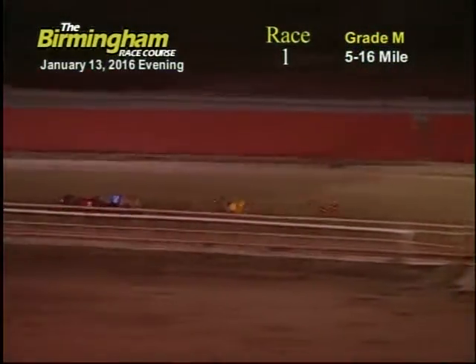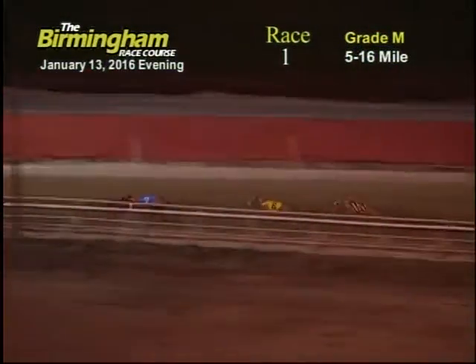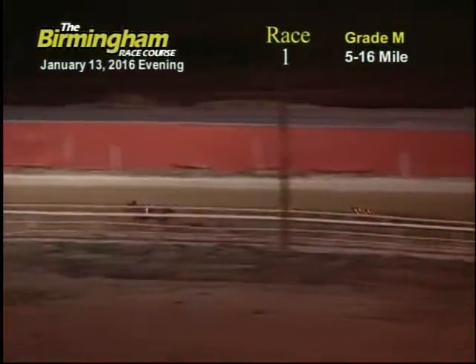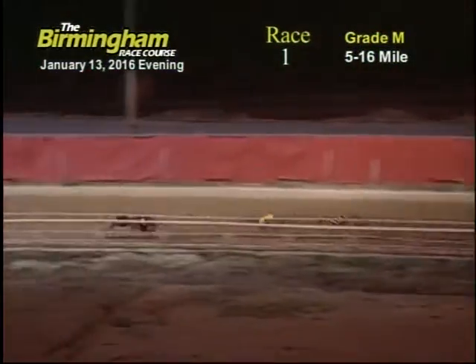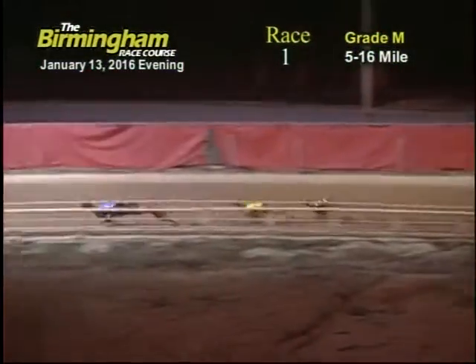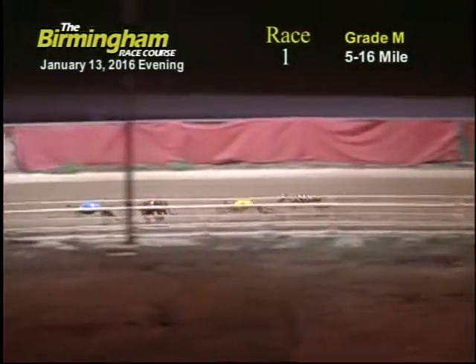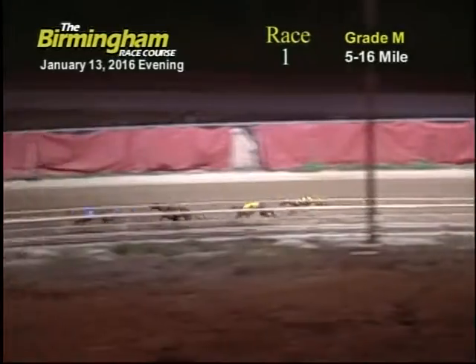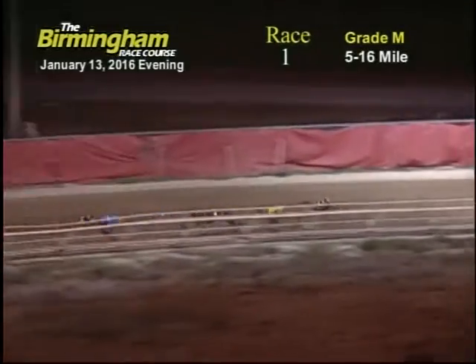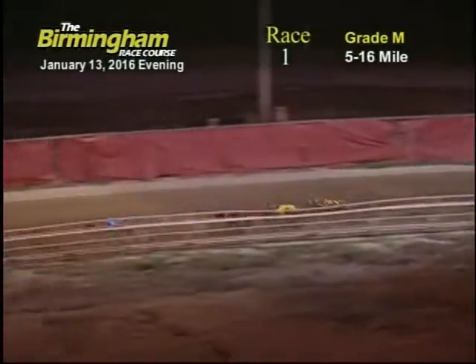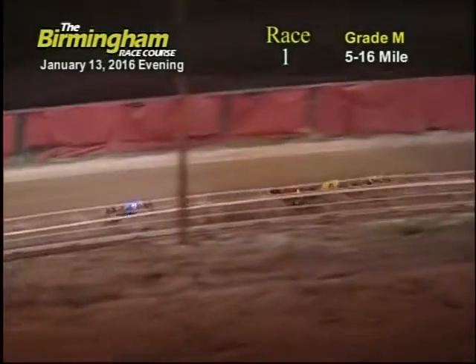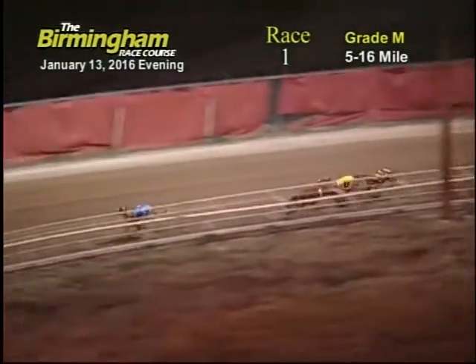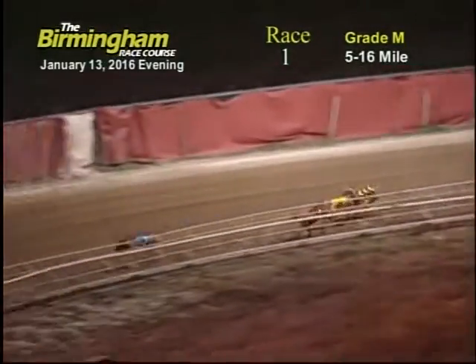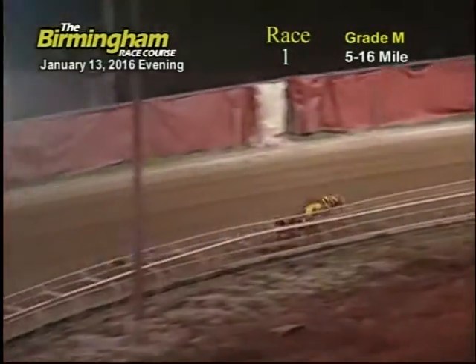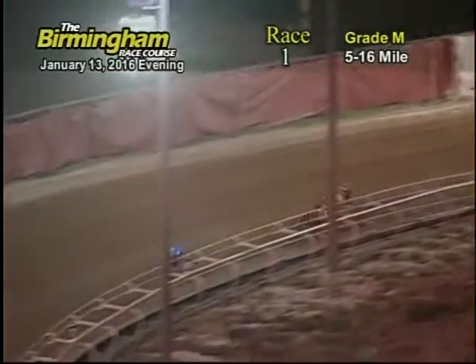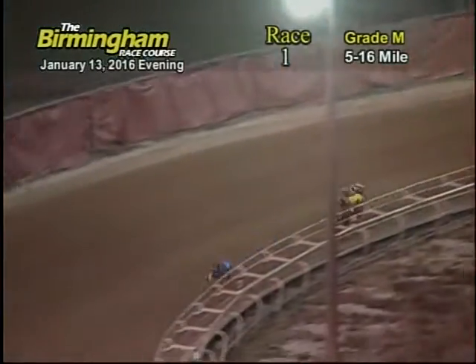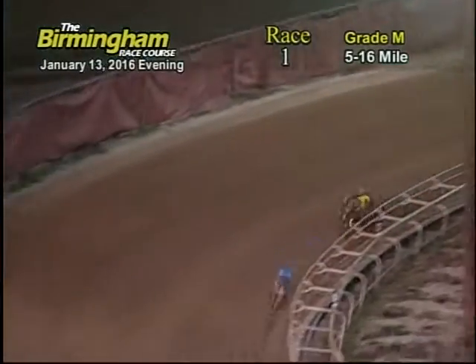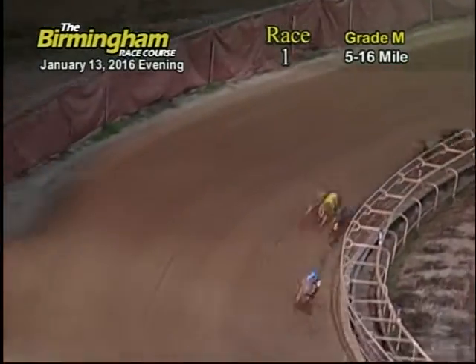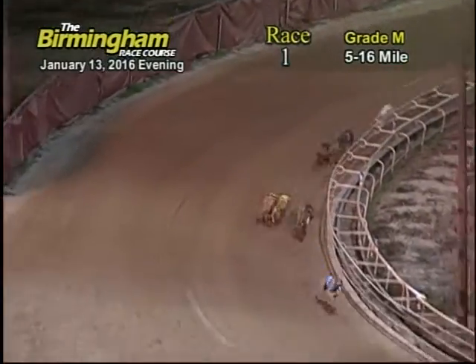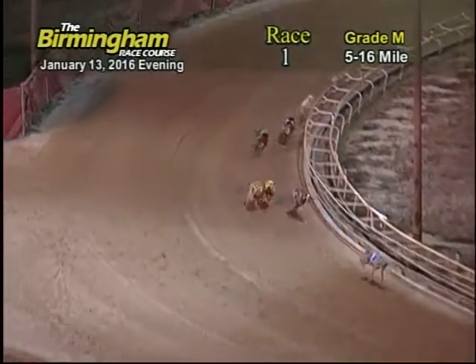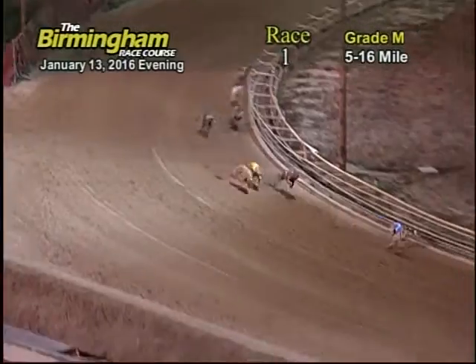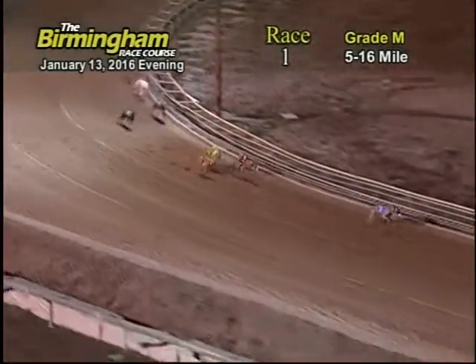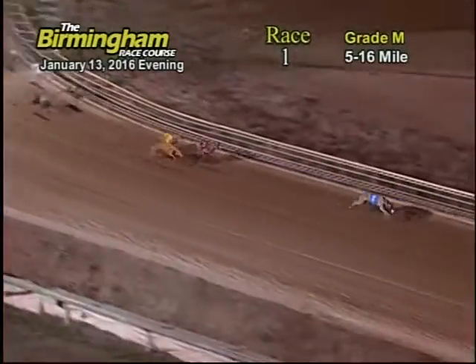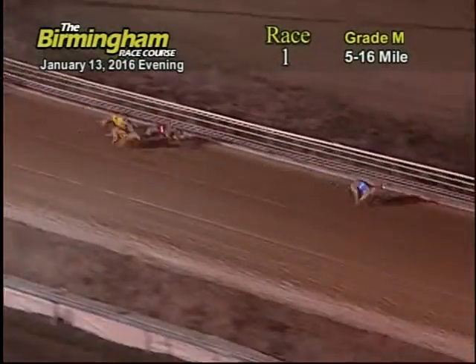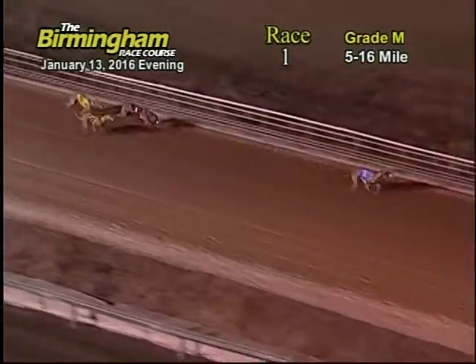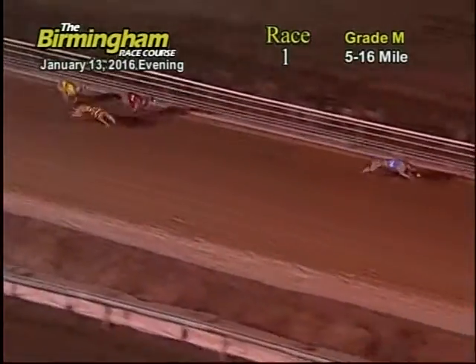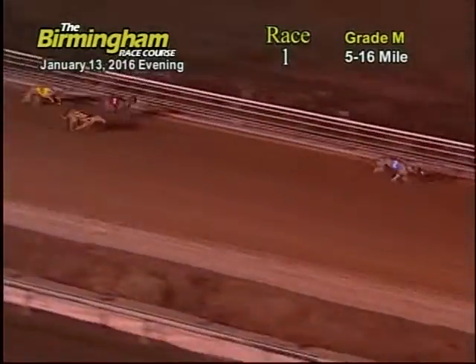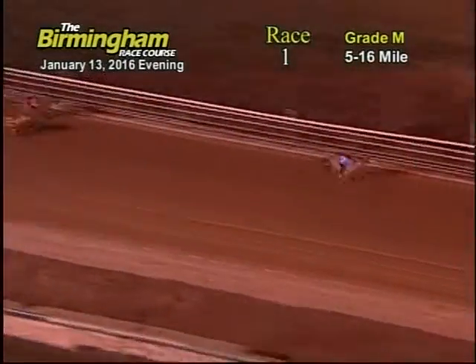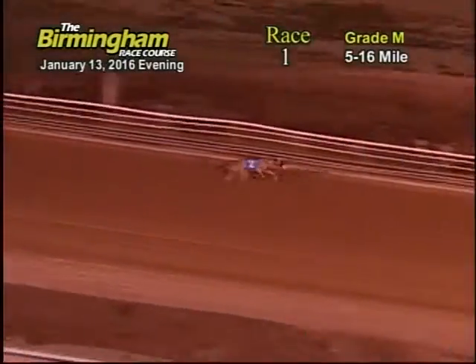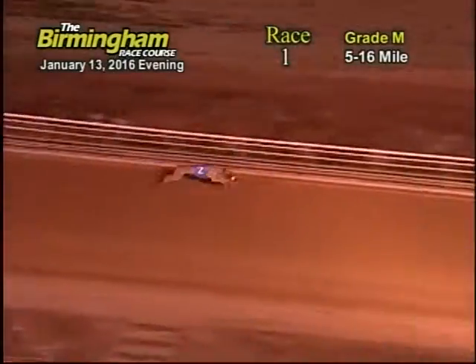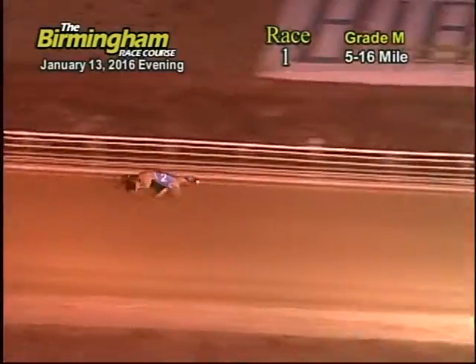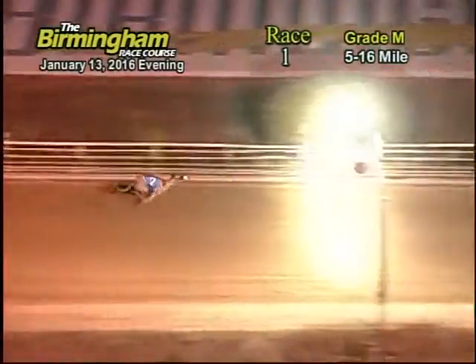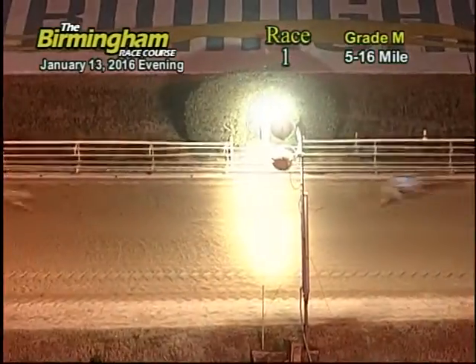Coming into the far turn, number one still has the lead. Number two comes up from the side and number two takes the lead, coming through the far turn followed by the one, six, eight, four. Heading on to the home stretch, number two still has the lead followed by the one, eight, six, four, five. Number two heads for the finish line followed by the eight, one, six, and number two will be your winner.